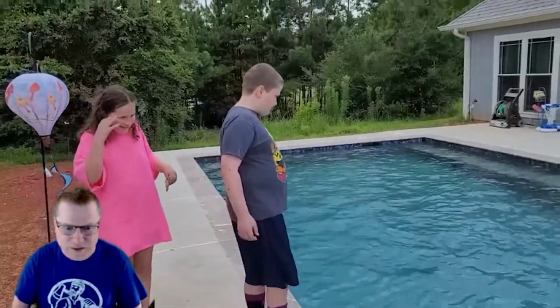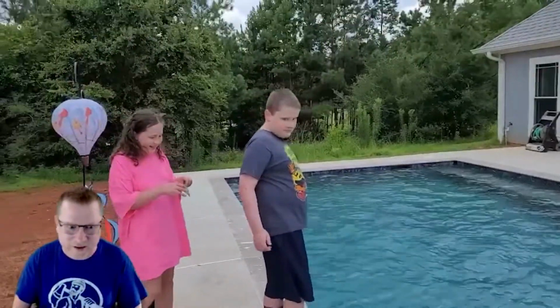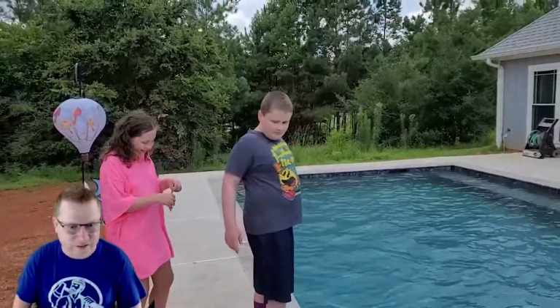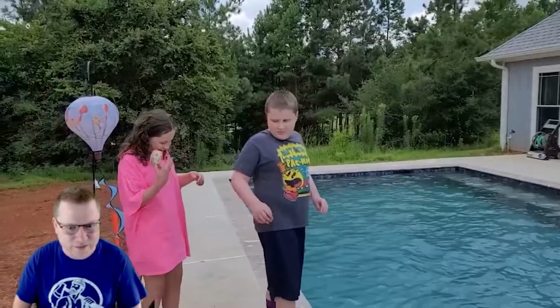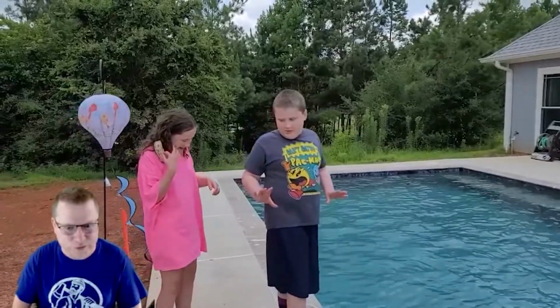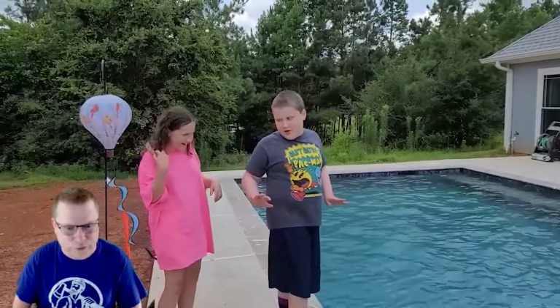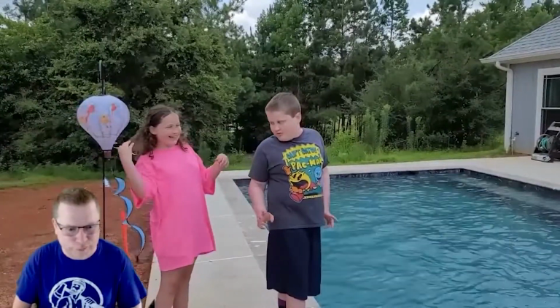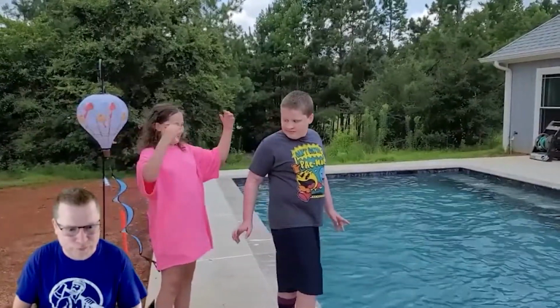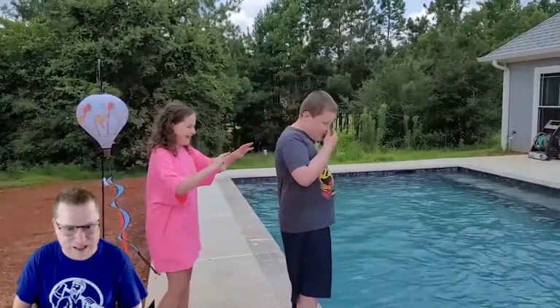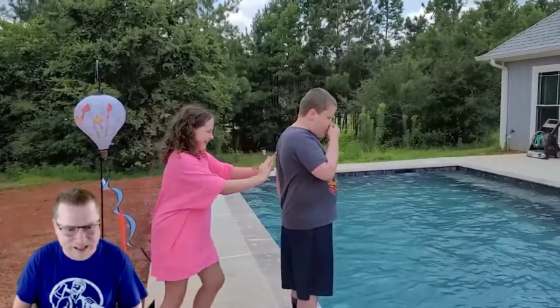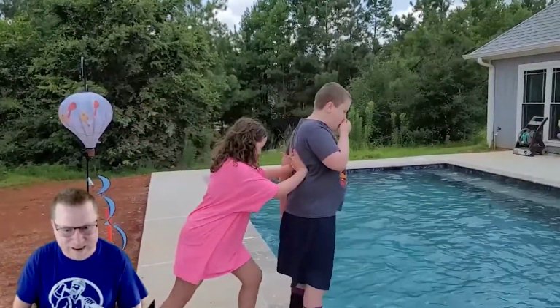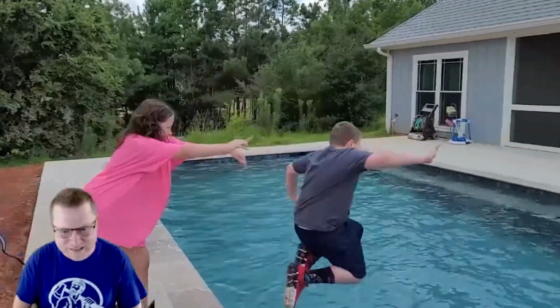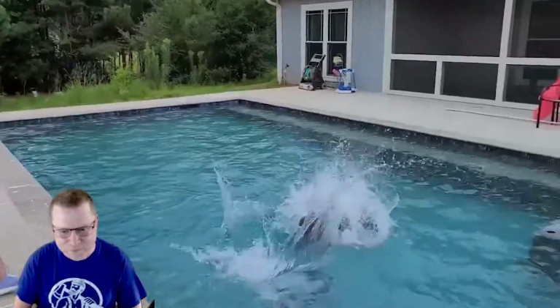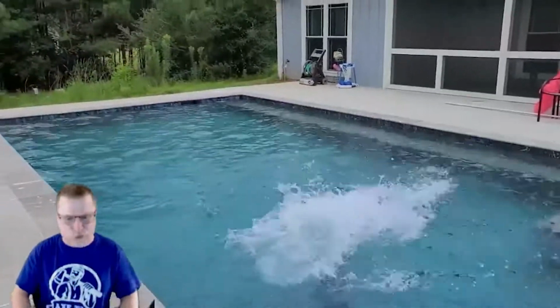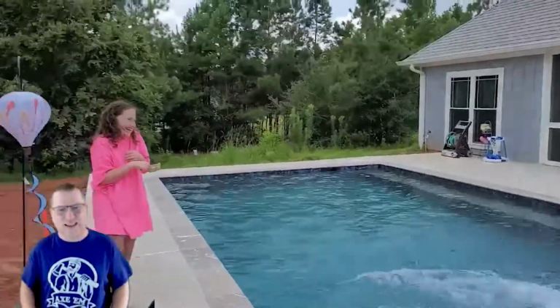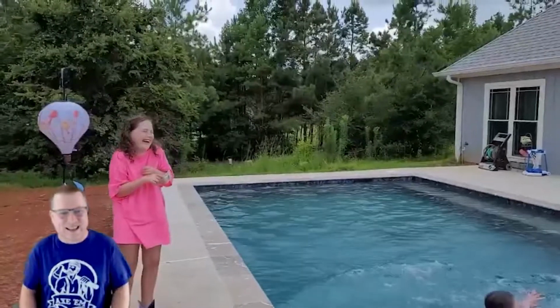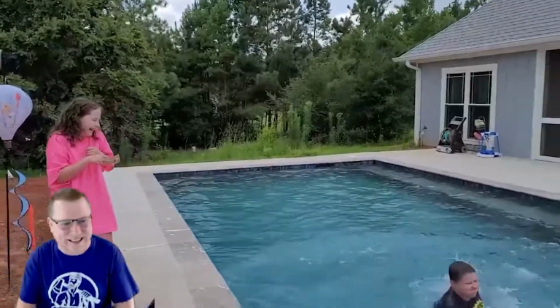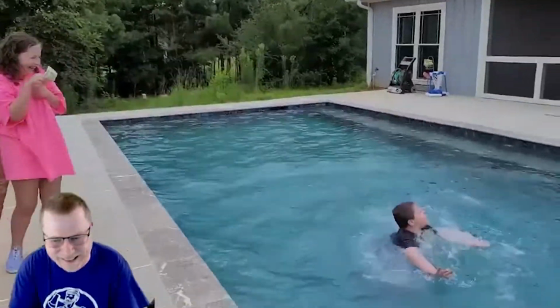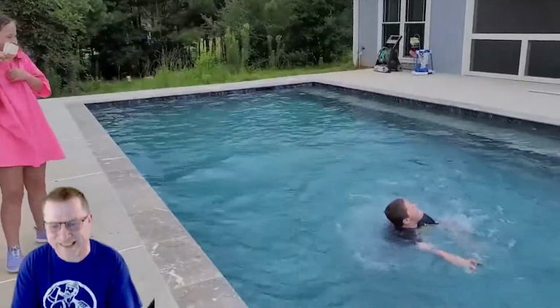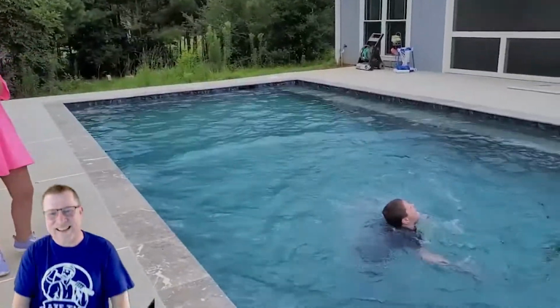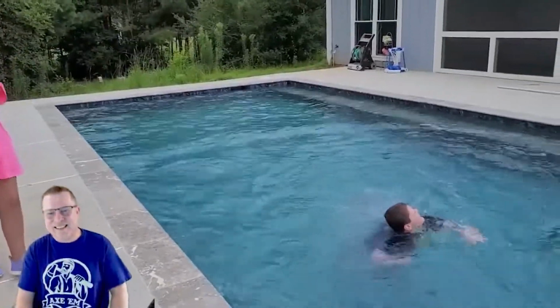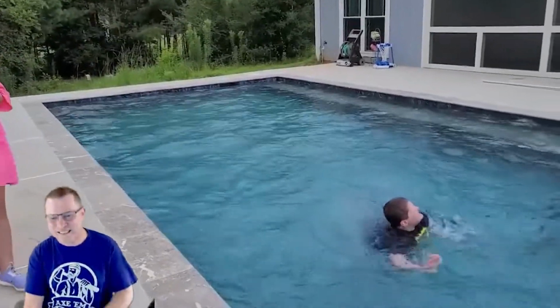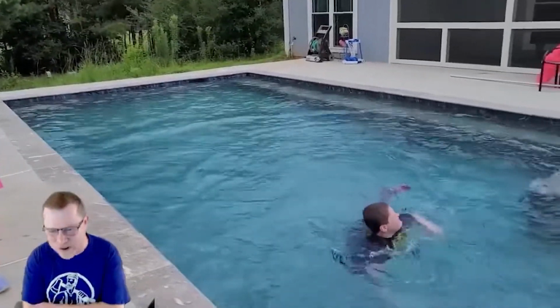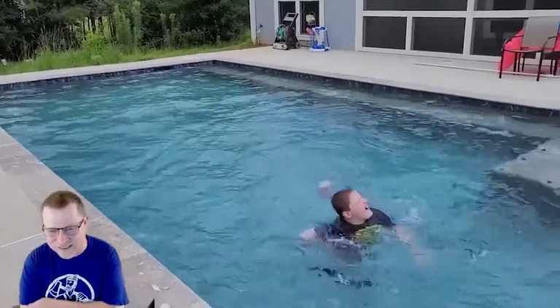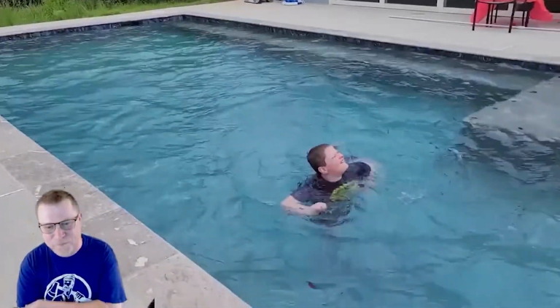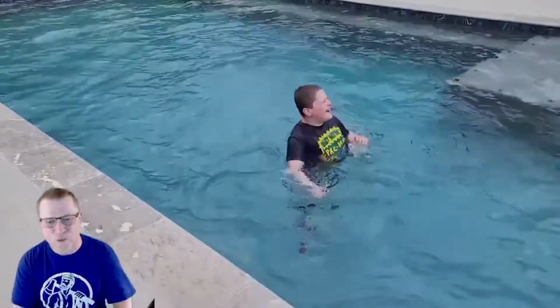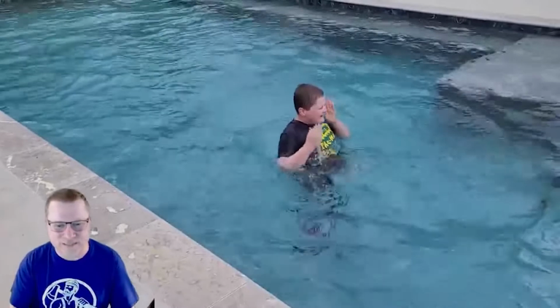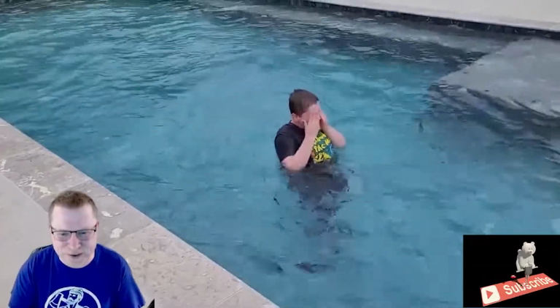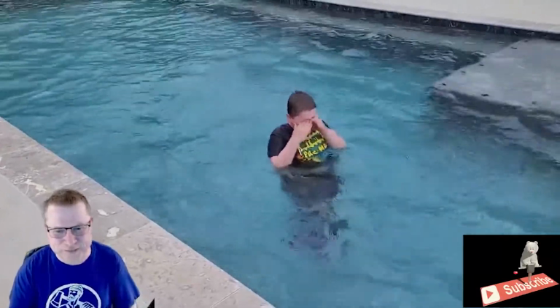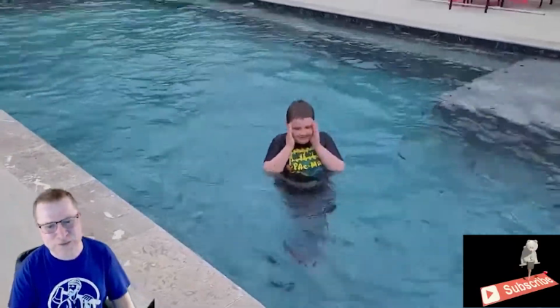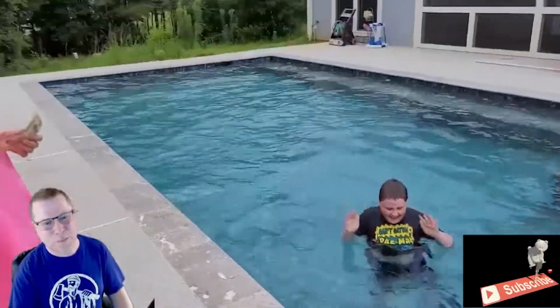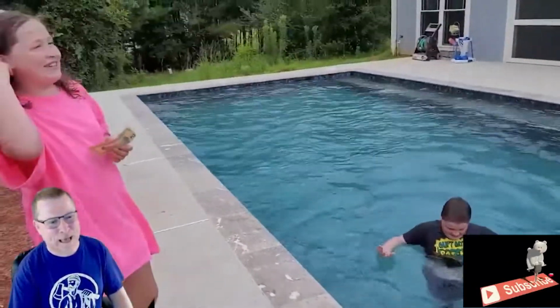And here it is — the loser gets pushed in the pool. Ha ha. Here it is. Push. Ha ha ha. Good stuff right there. The winner got the 10 bucks. The loser took a bath.